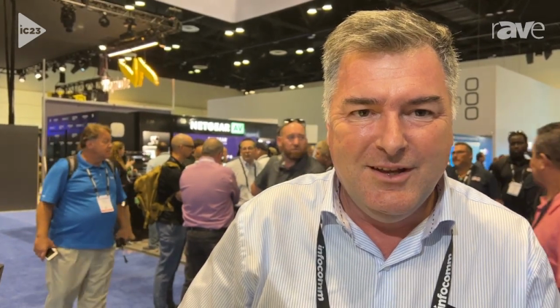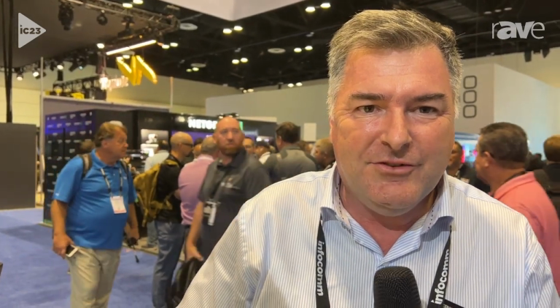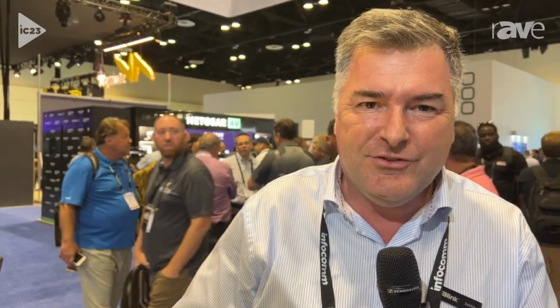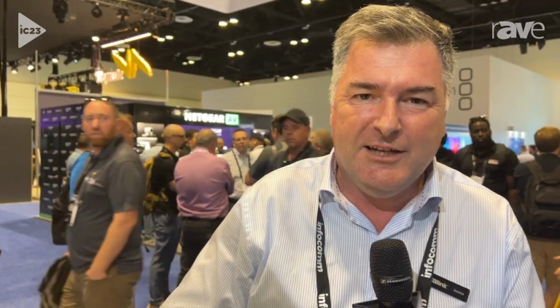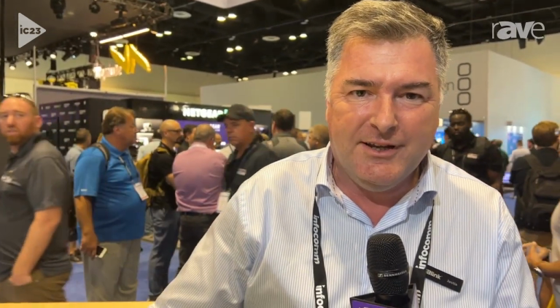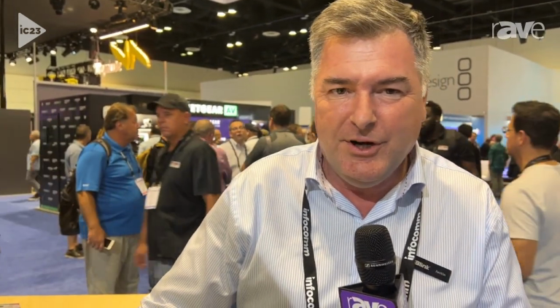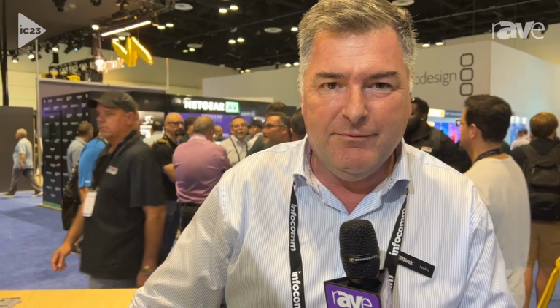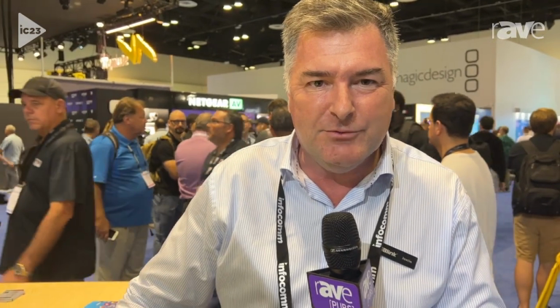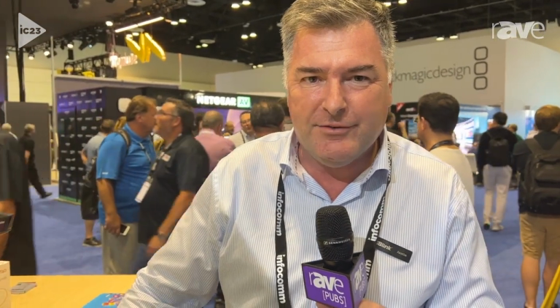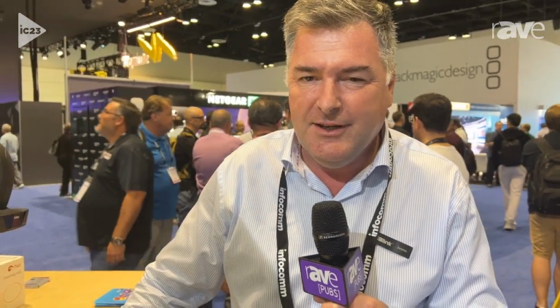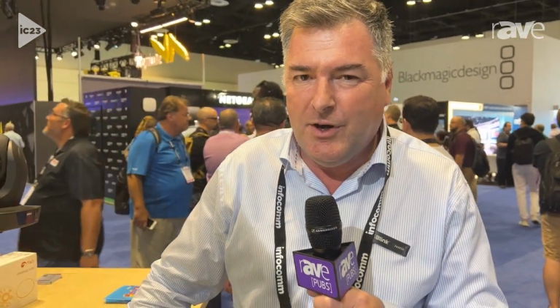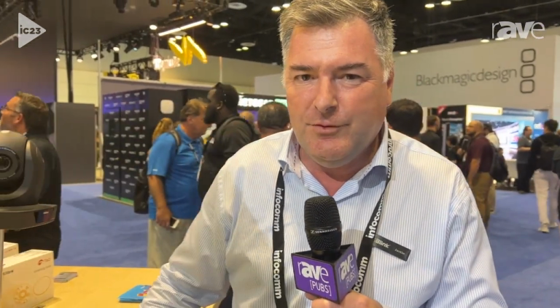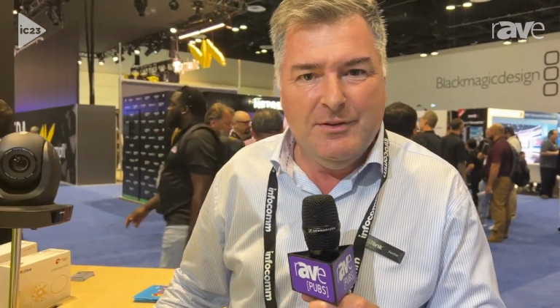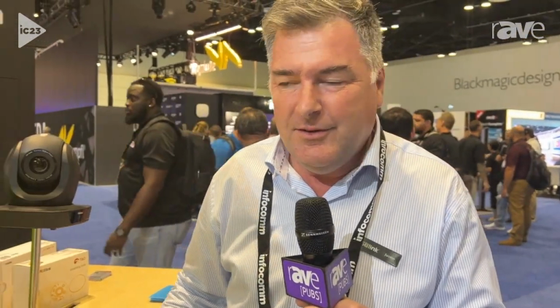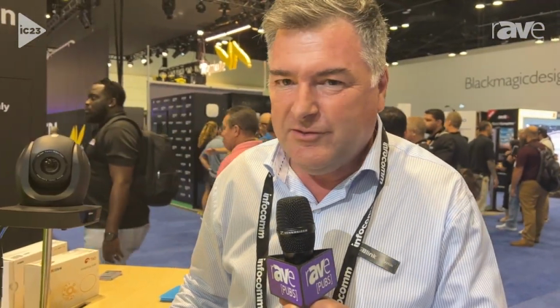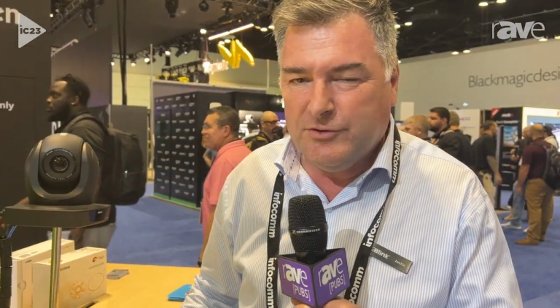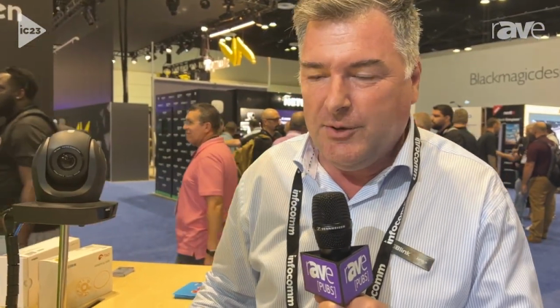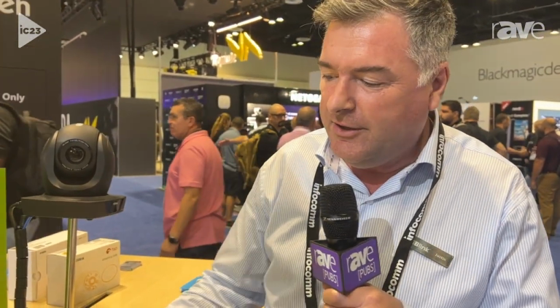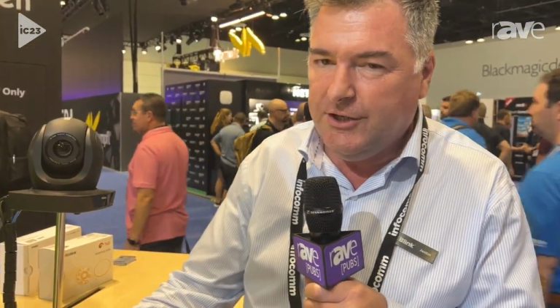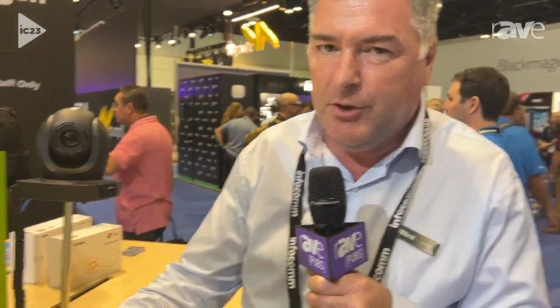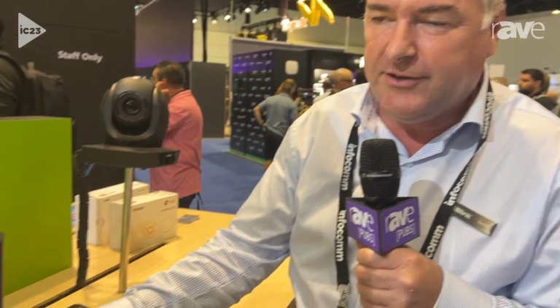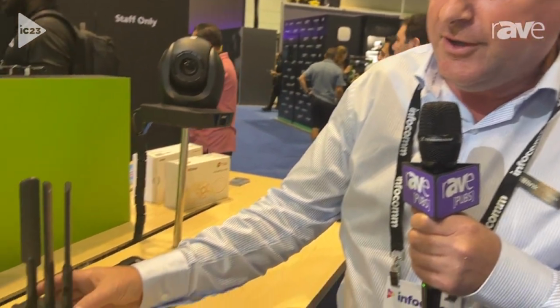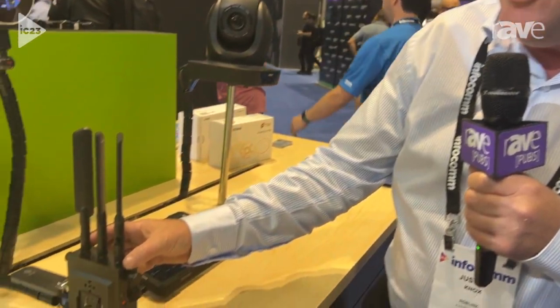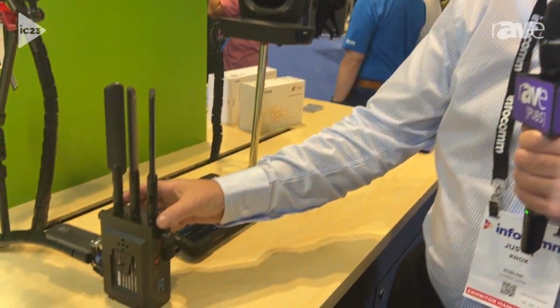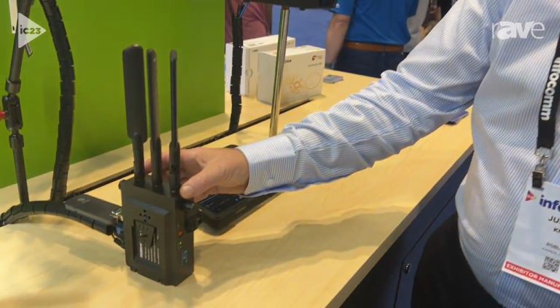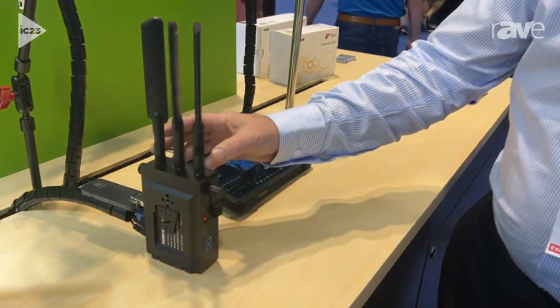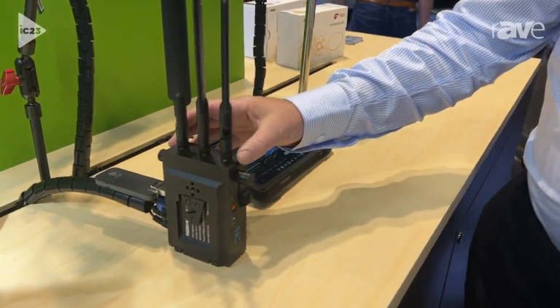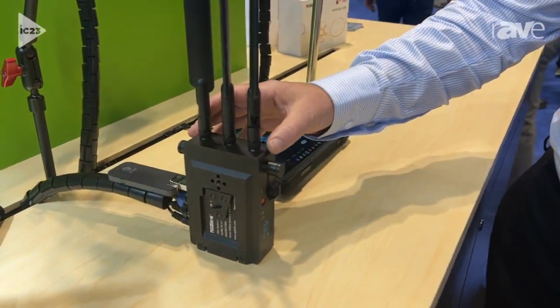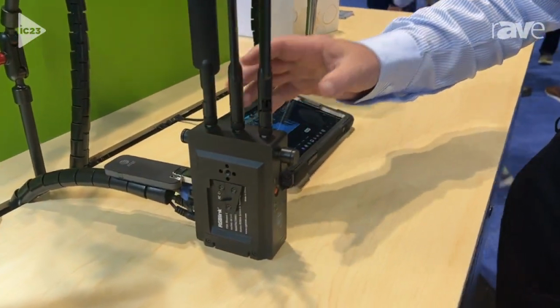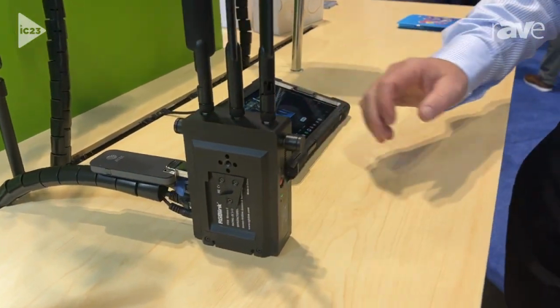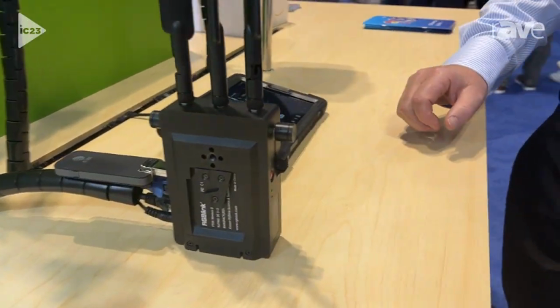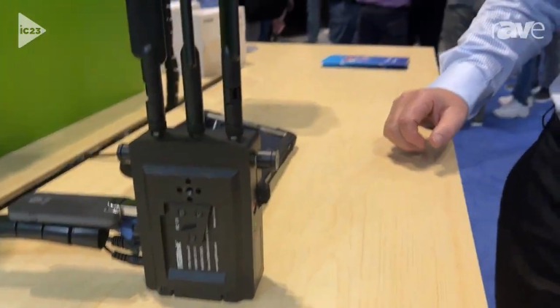Hi, this is Justin at RGB Link. We're here at Infocom 23, and one of the new devices brought to the show is our new Bond 6 router, a companion to go with the cloud server.